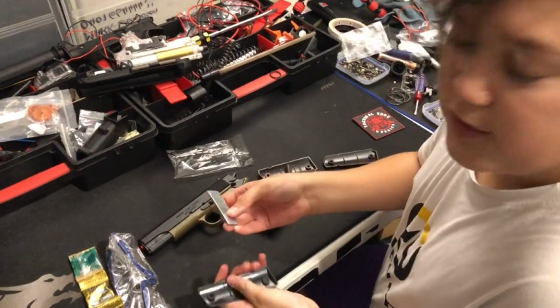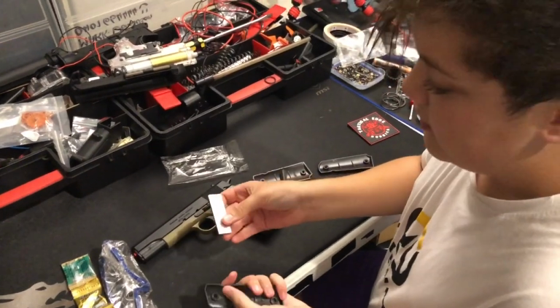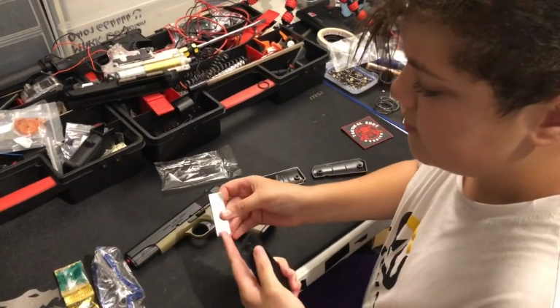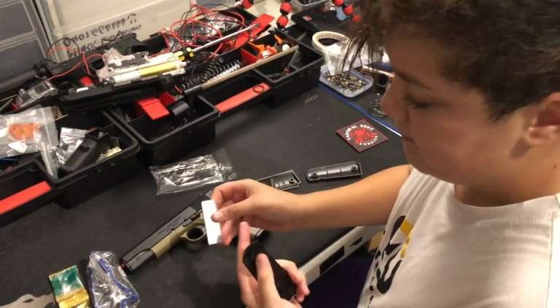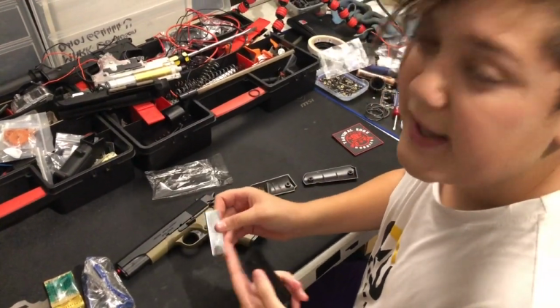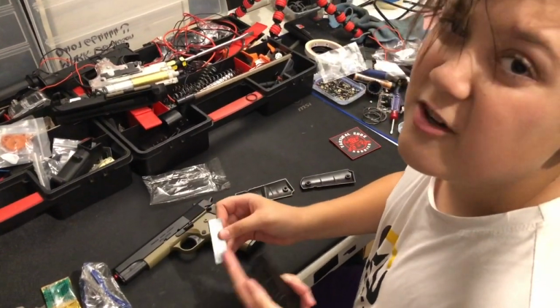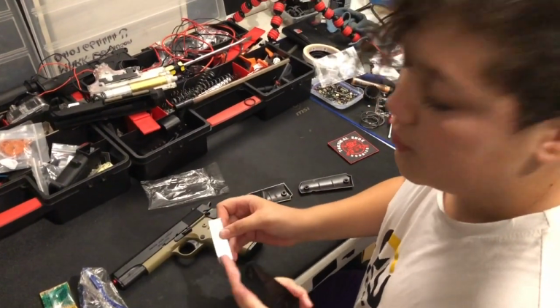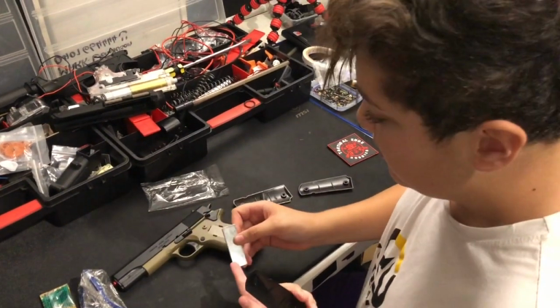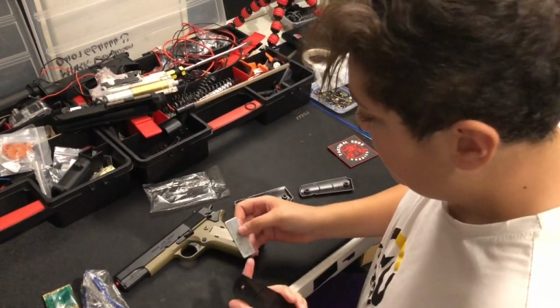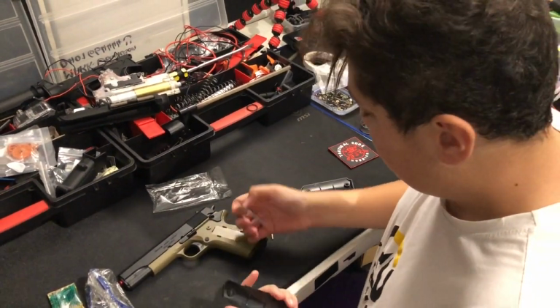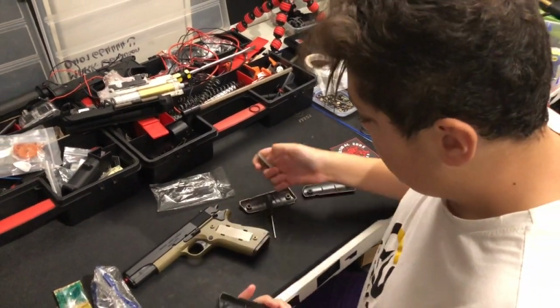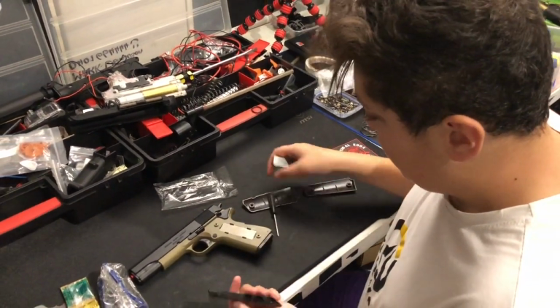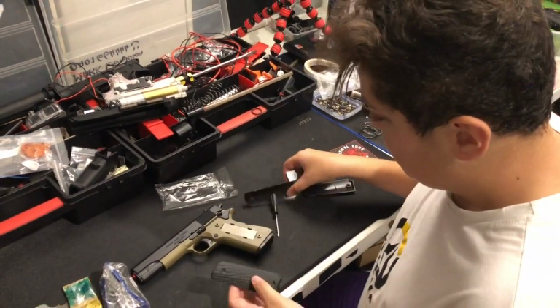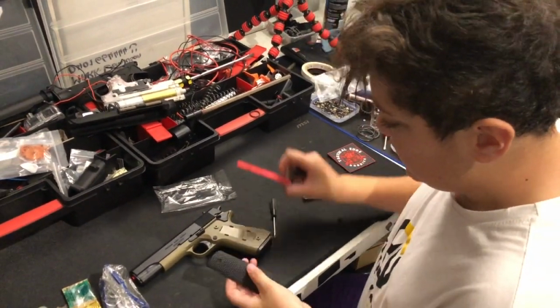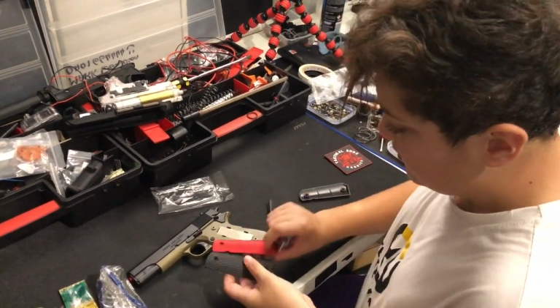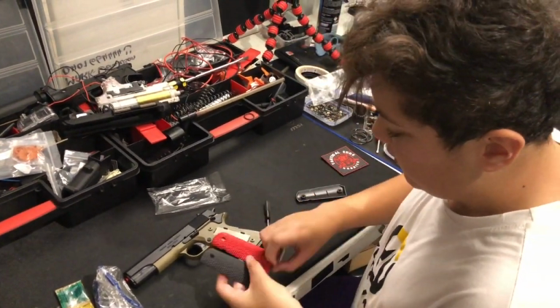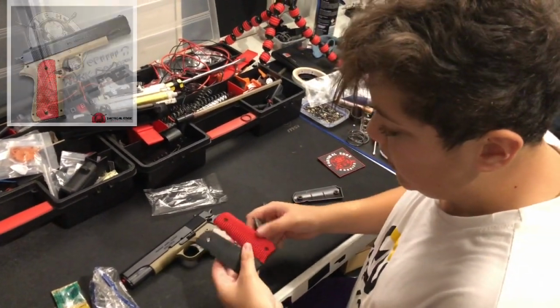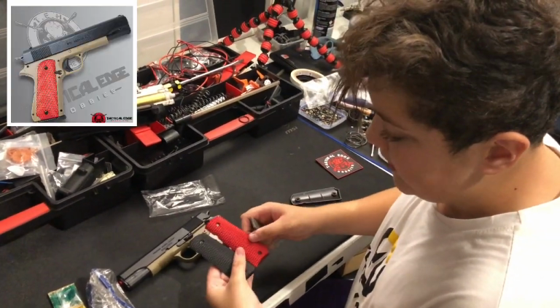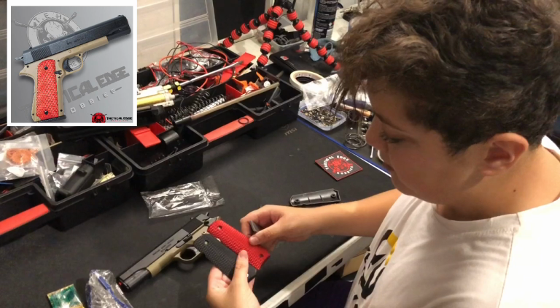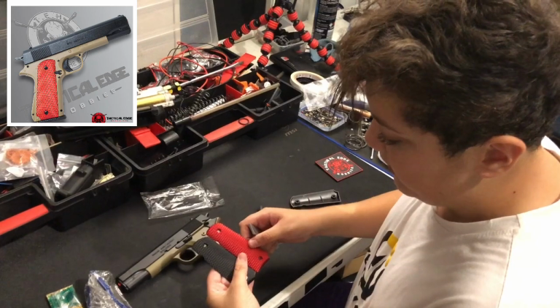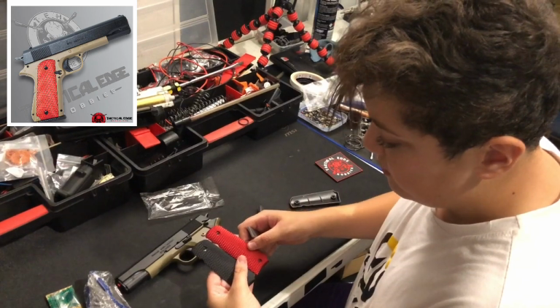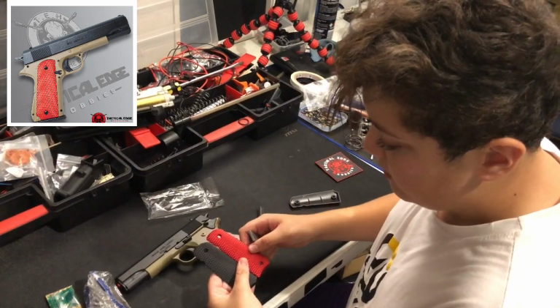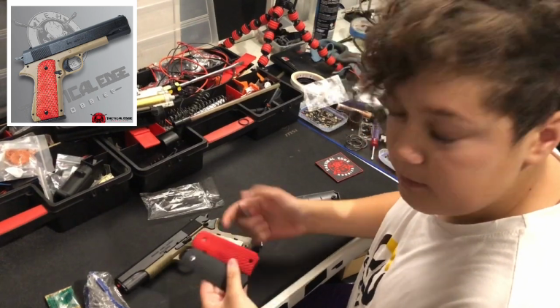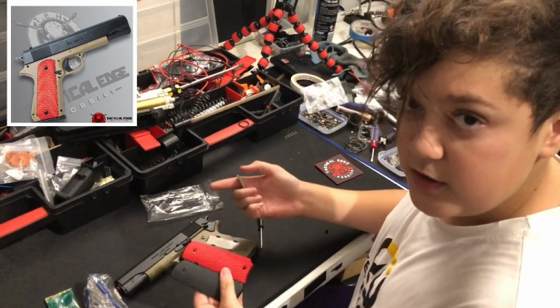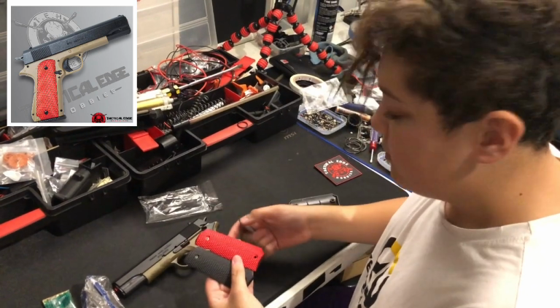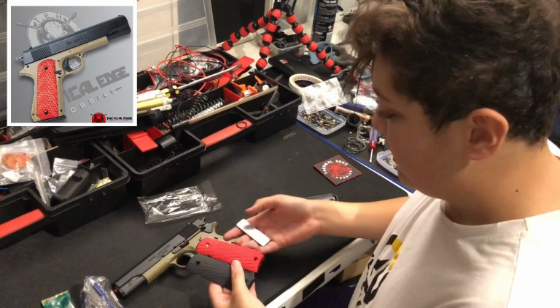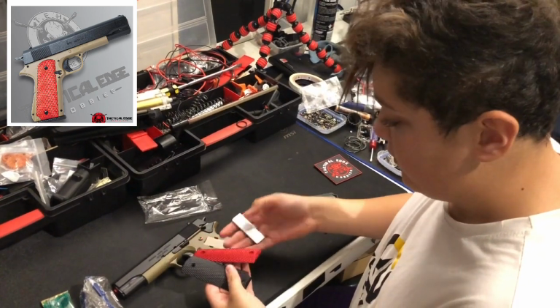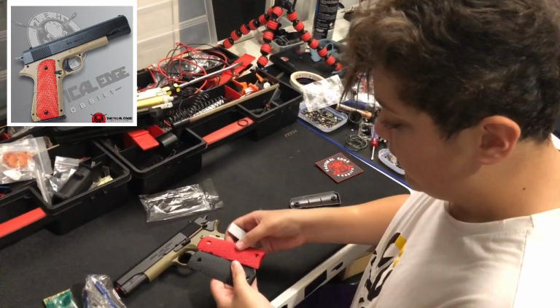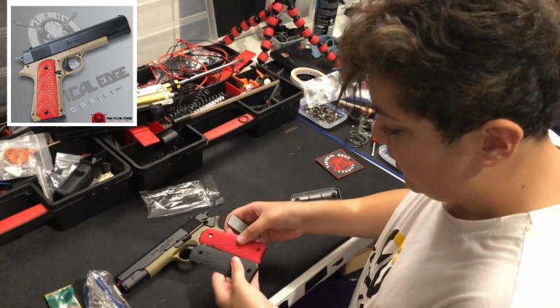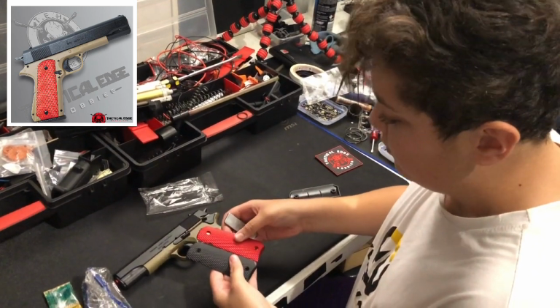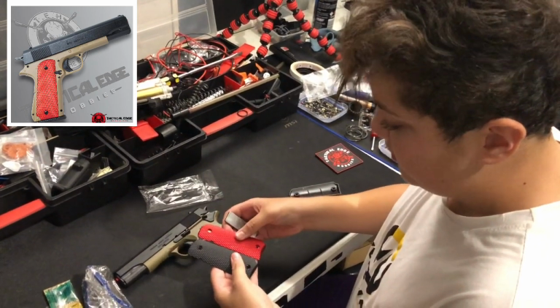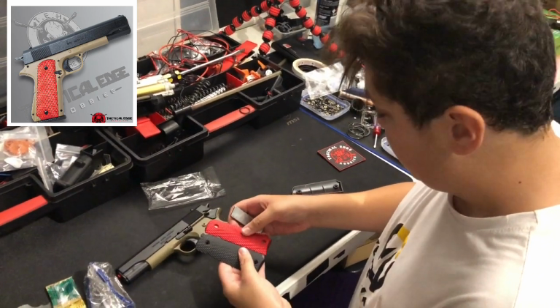You can choose from a red or black grip — up to you, whatever you want.